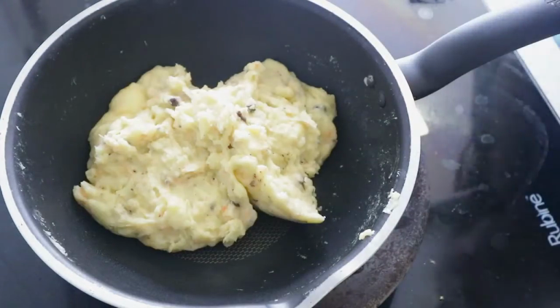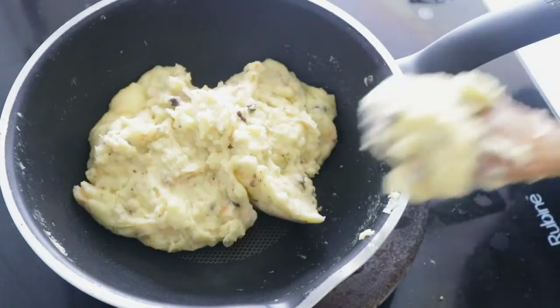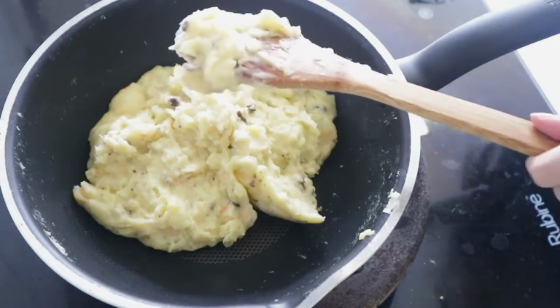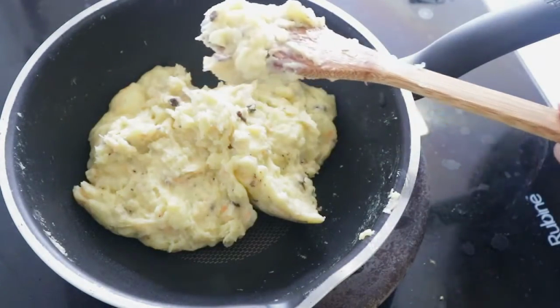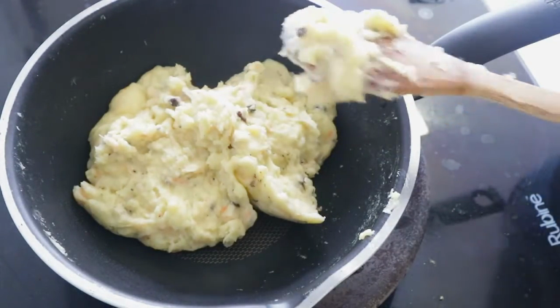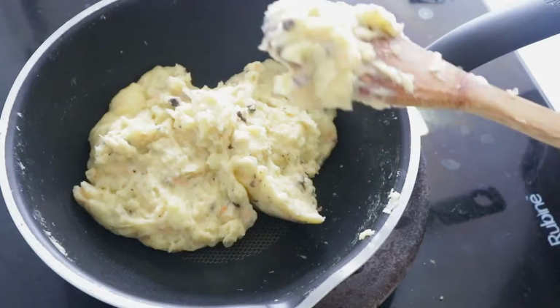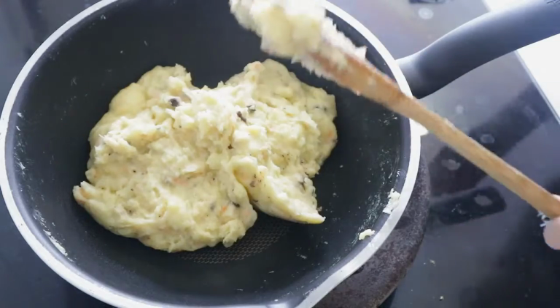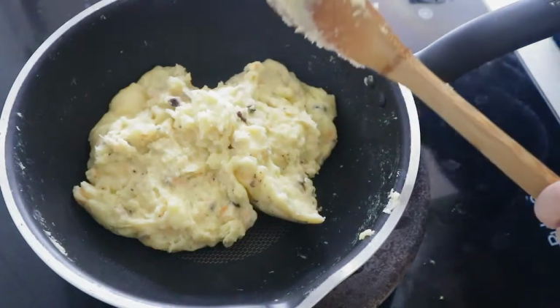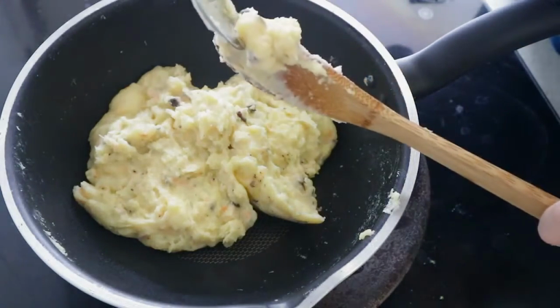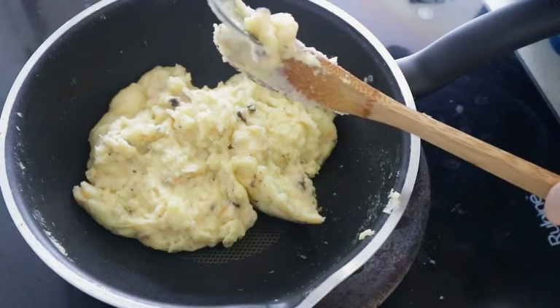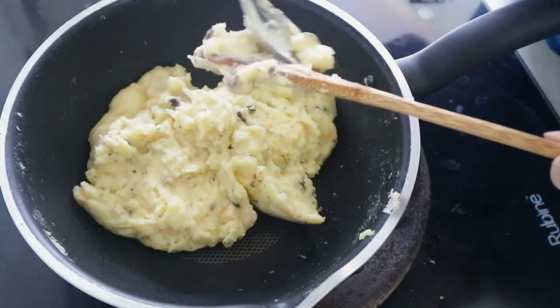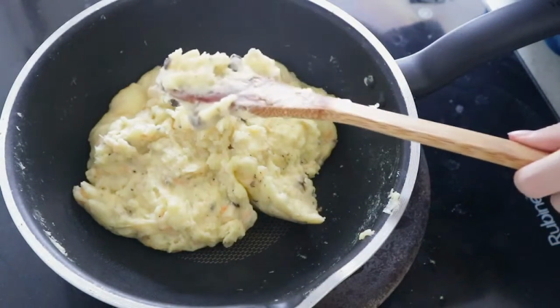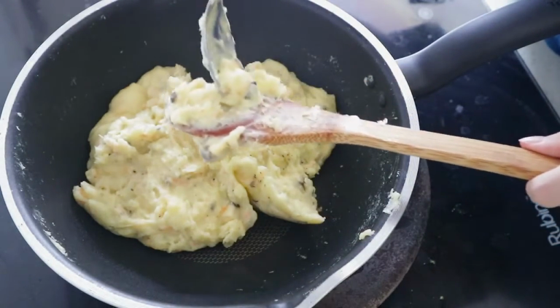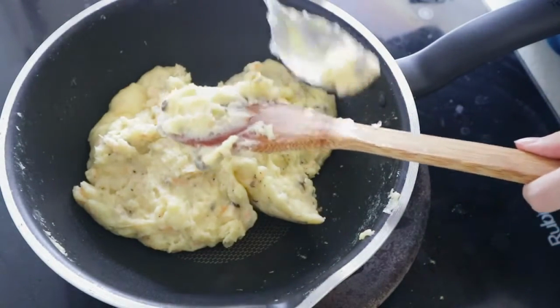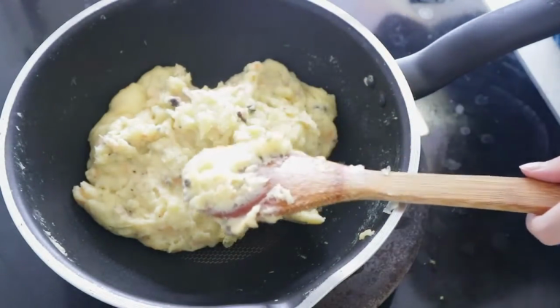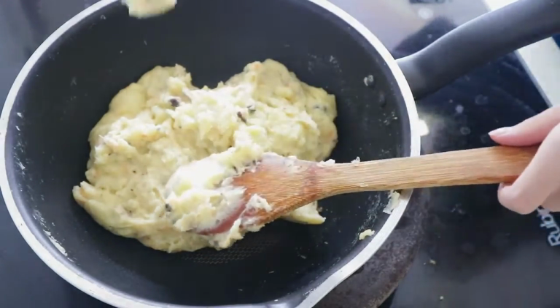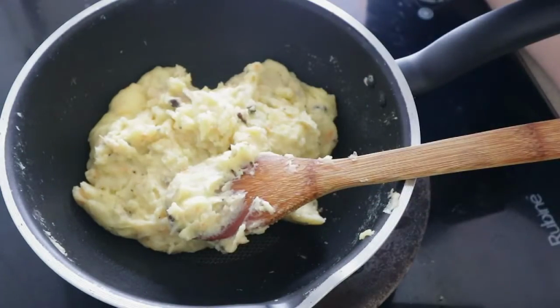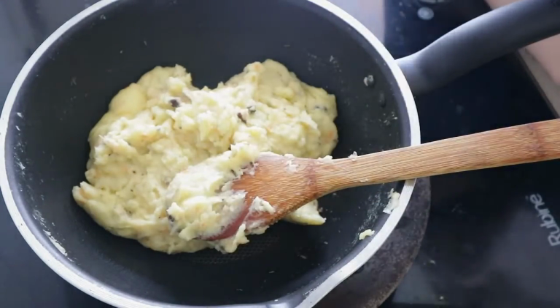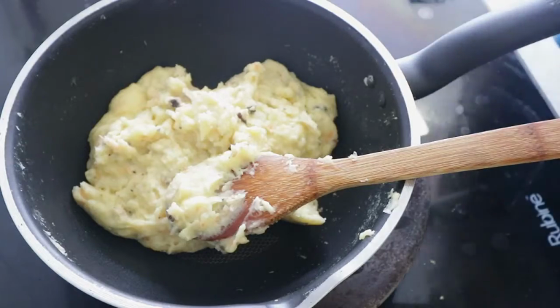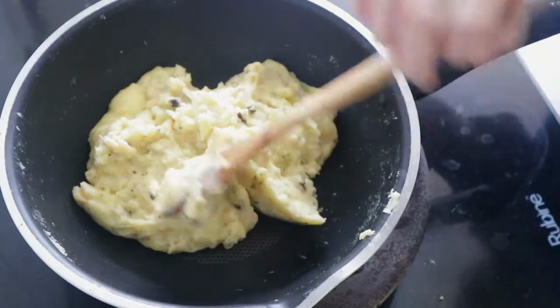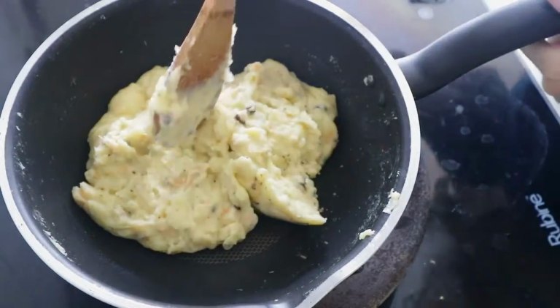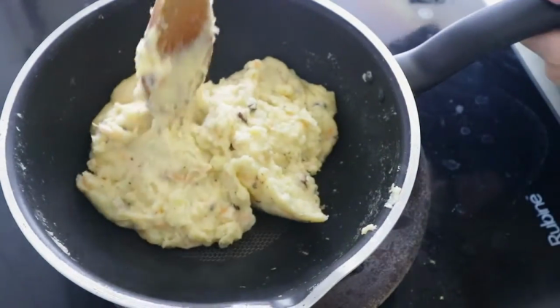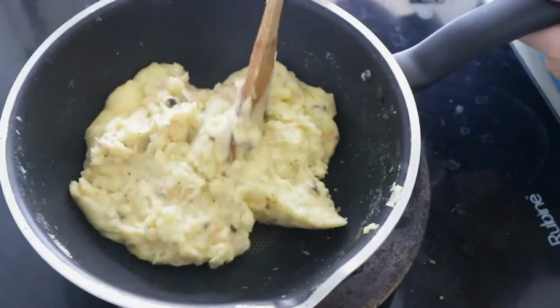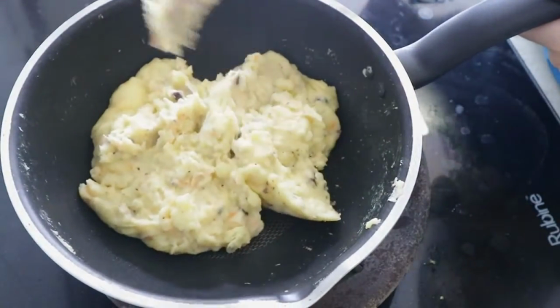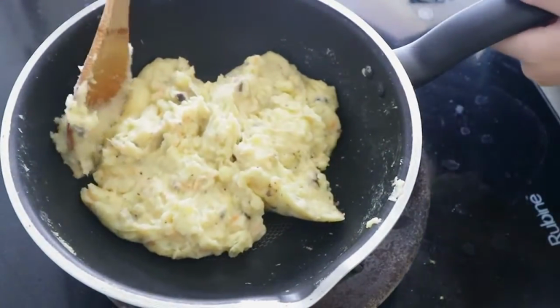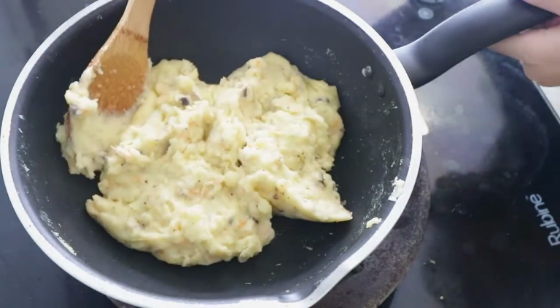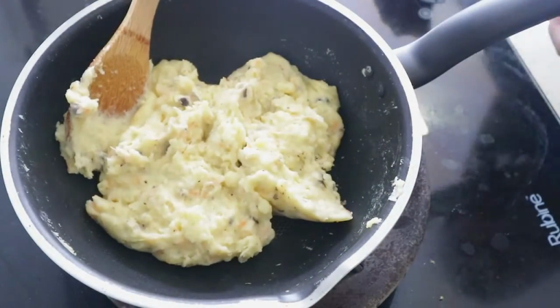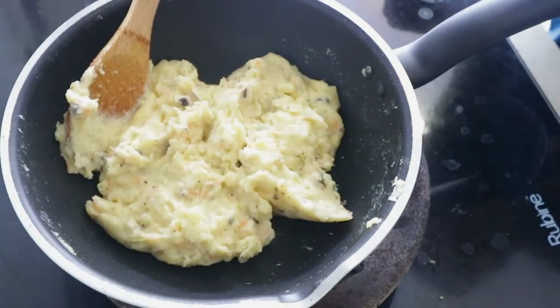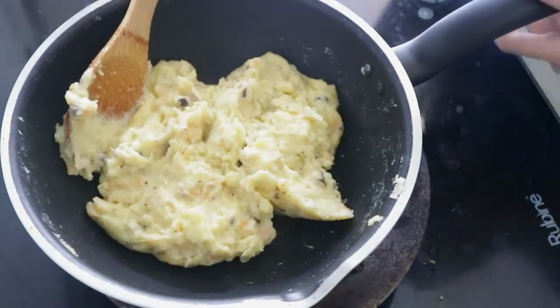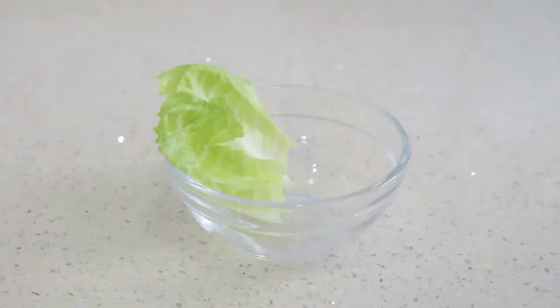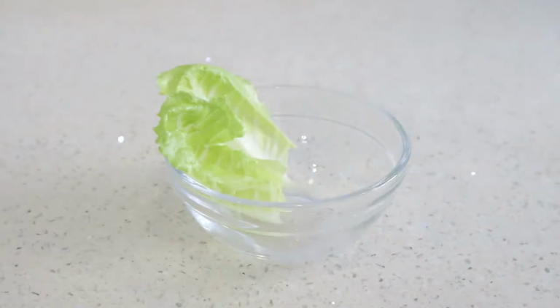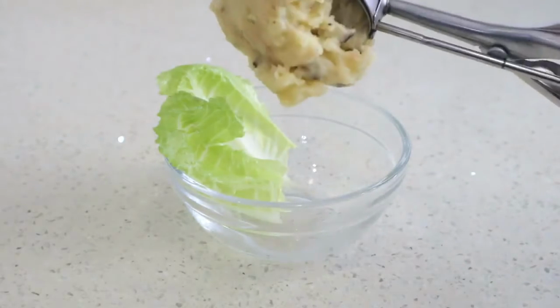Let's give it a little taste test. That's perfect, enough seasoning. Turn the heat off. I'm going to plate it.